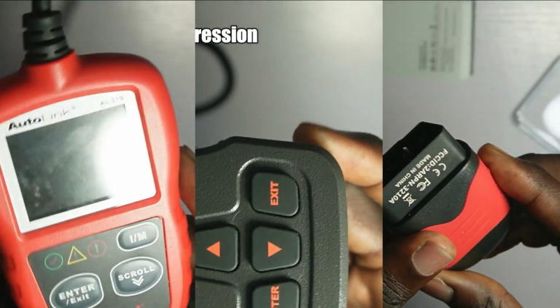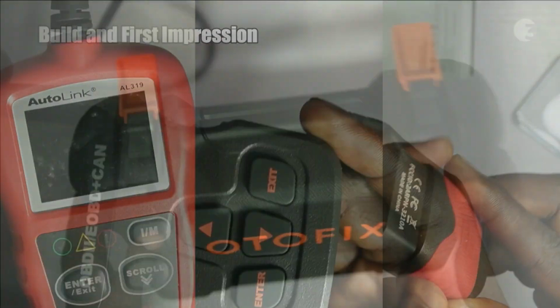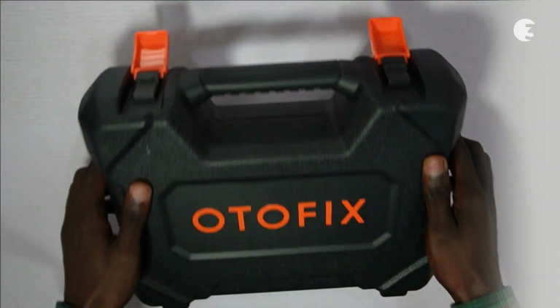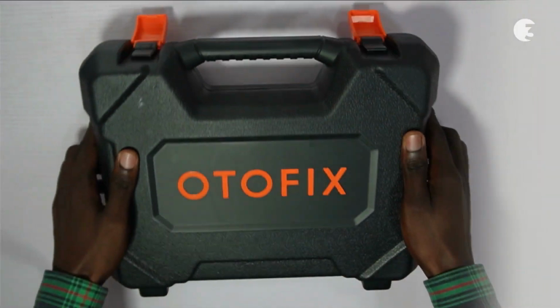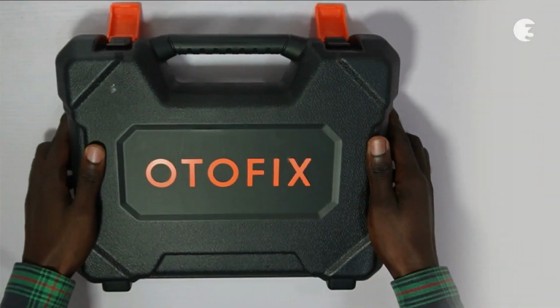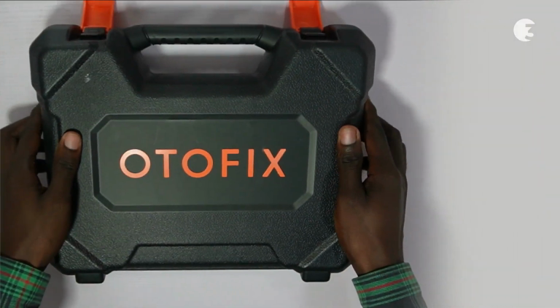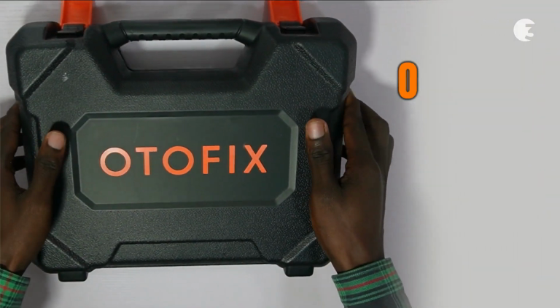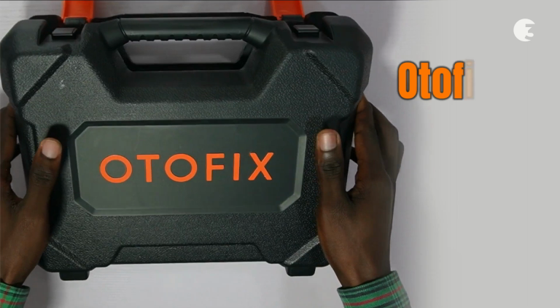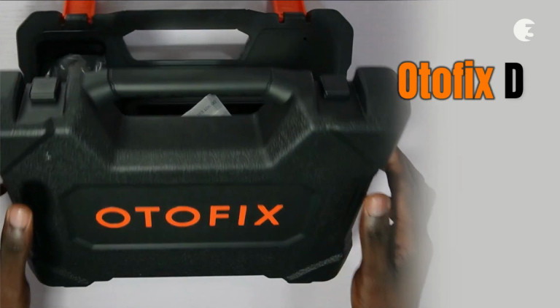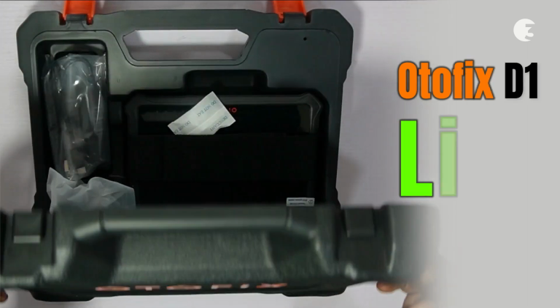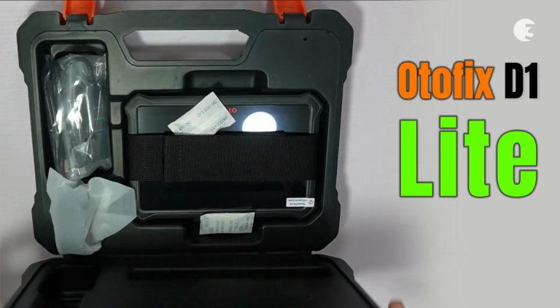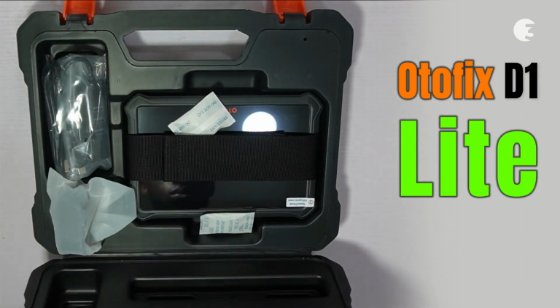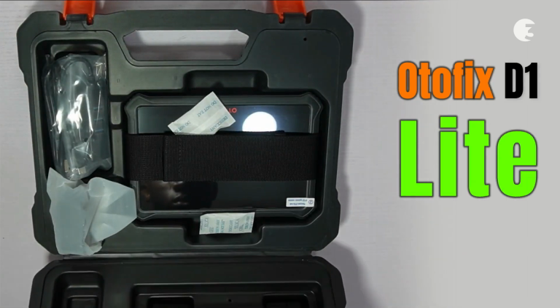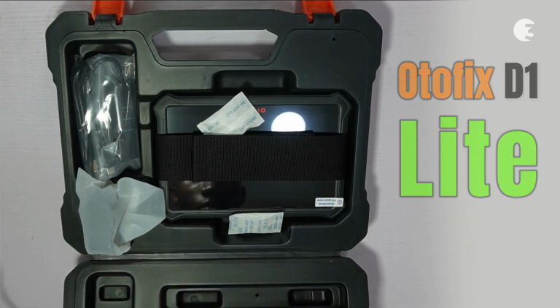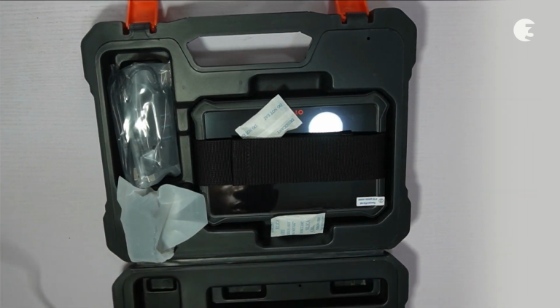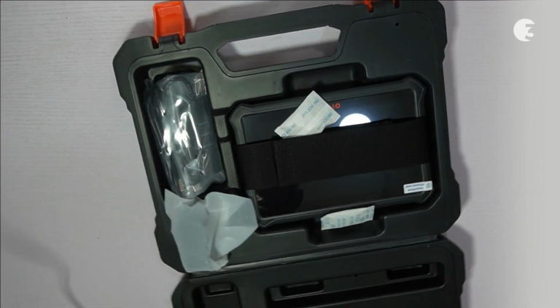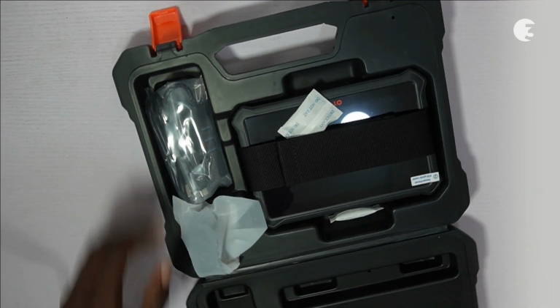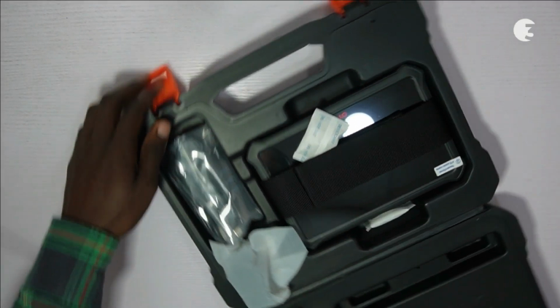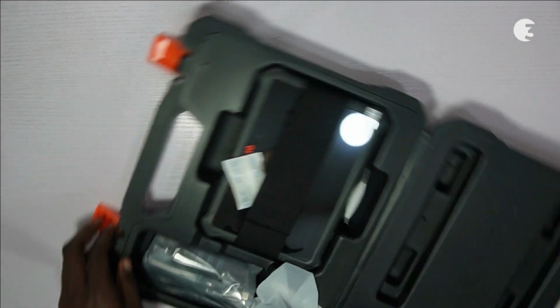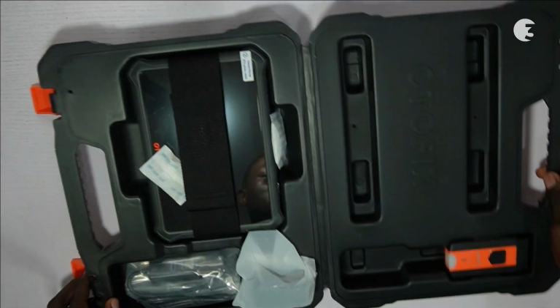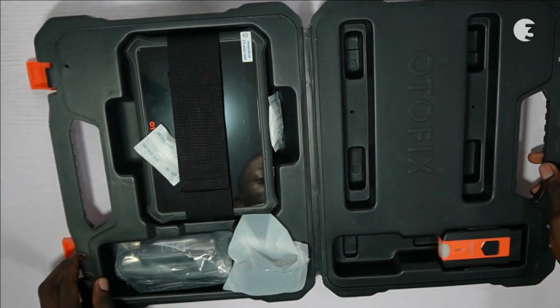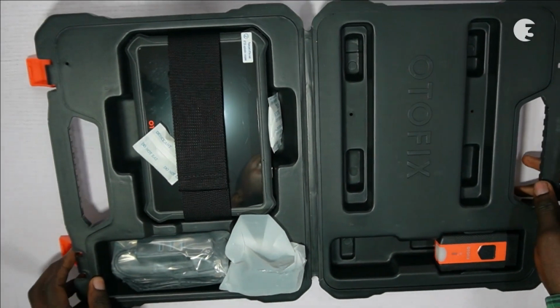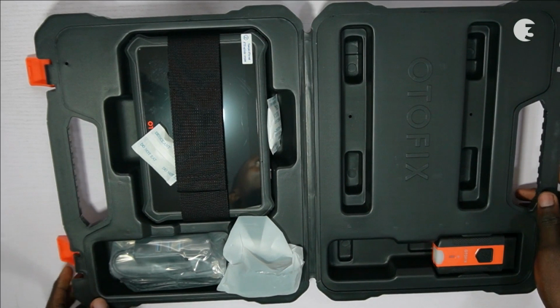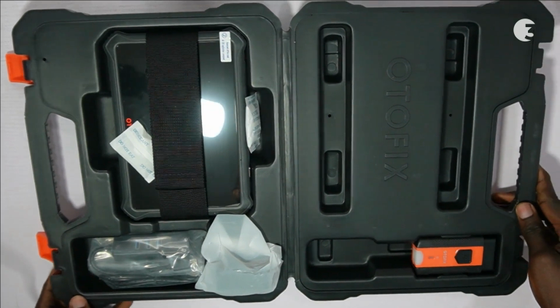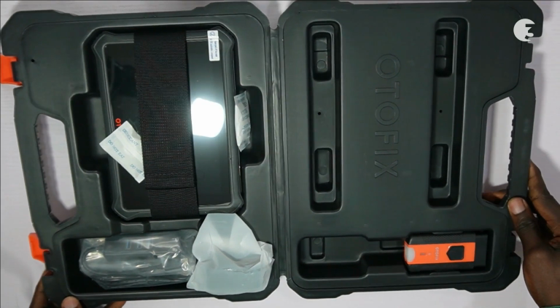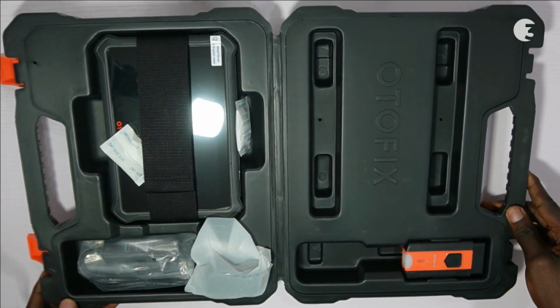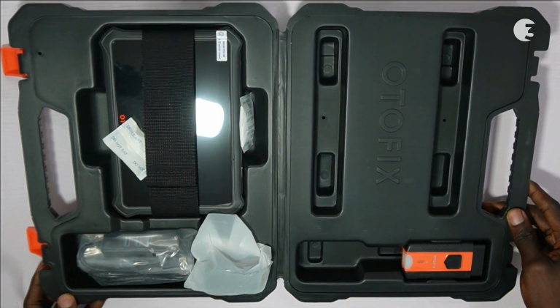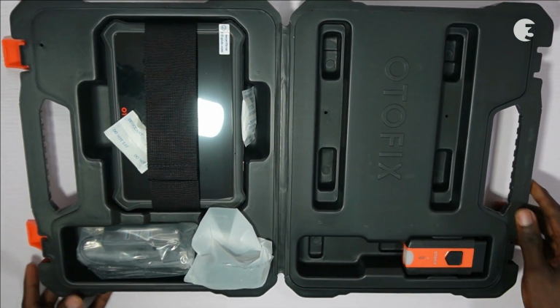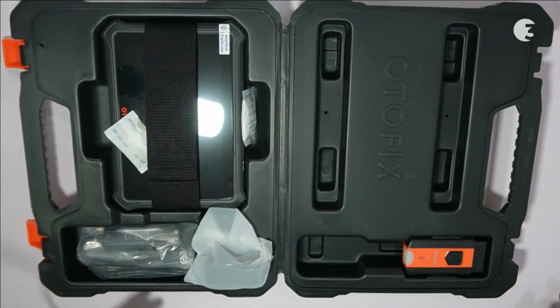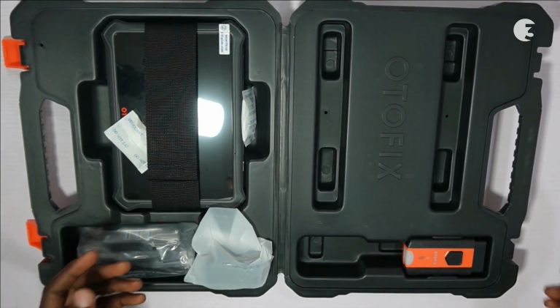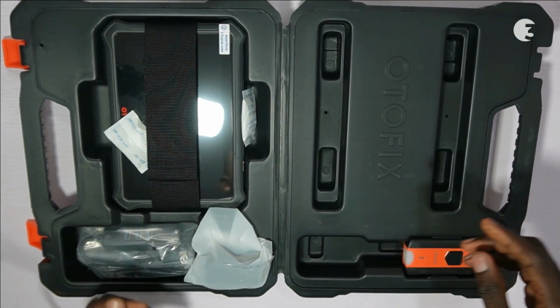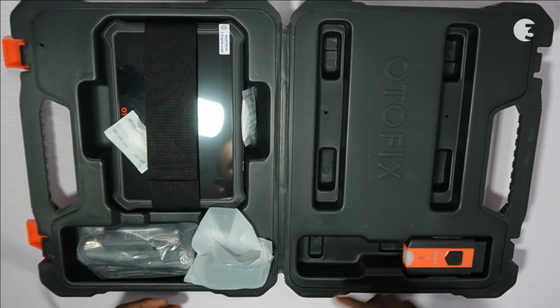In this review, we'll explore the most sophisticated Autofix D1 Lite. The Autofix D1 Lite professional diagnosis scanner has captivated the automotive industry with its sleek design and contemporary functionality.